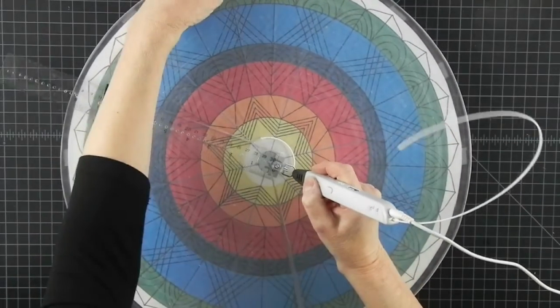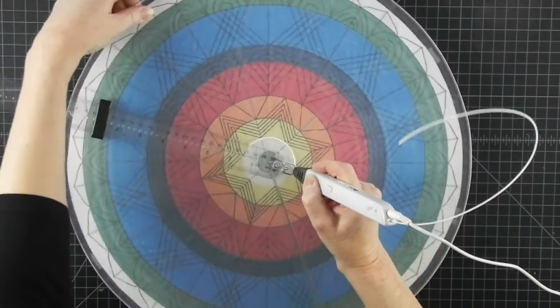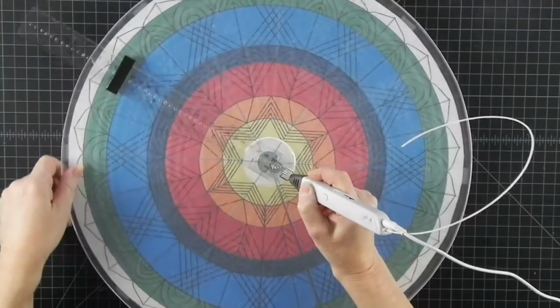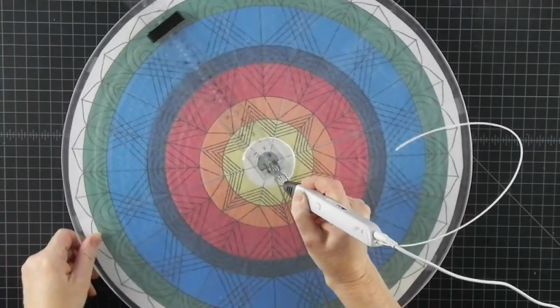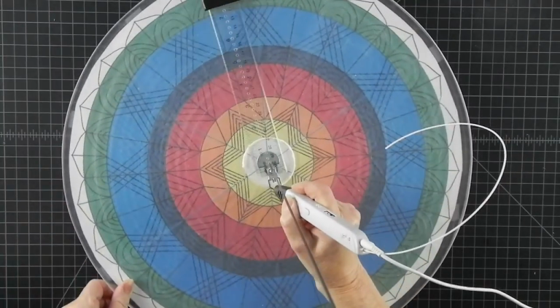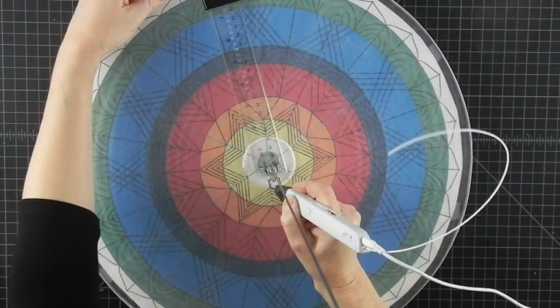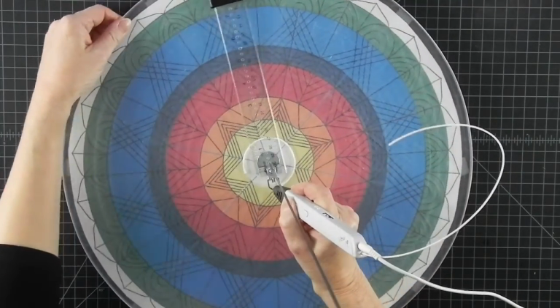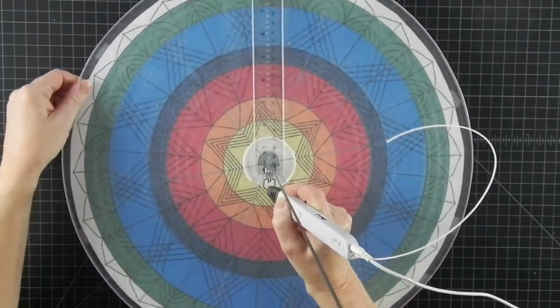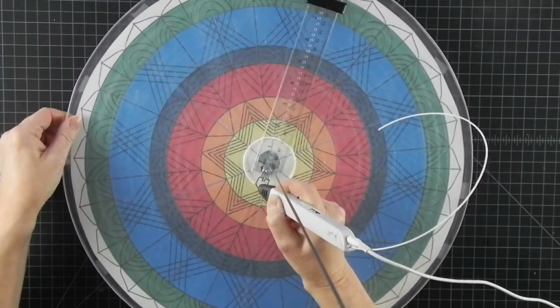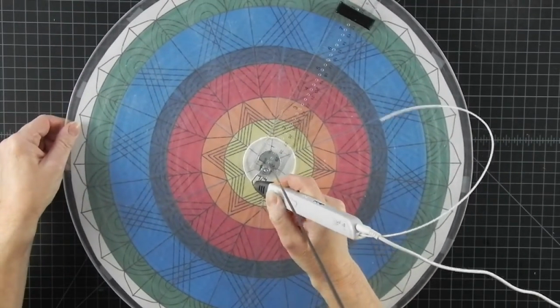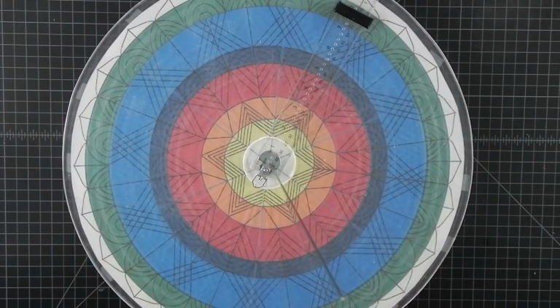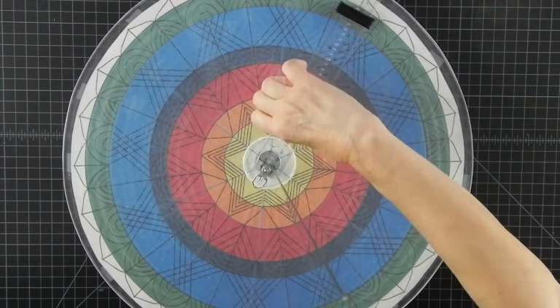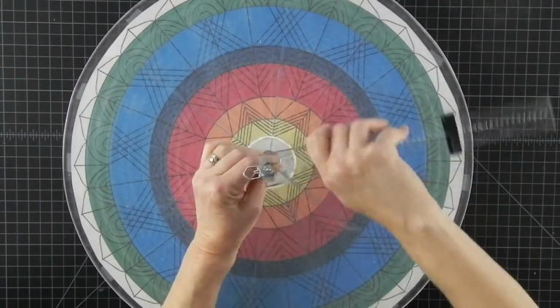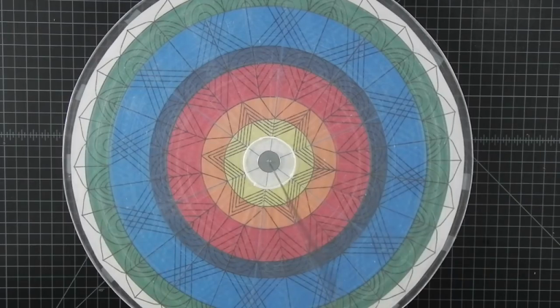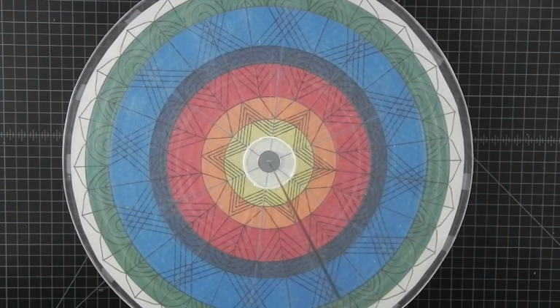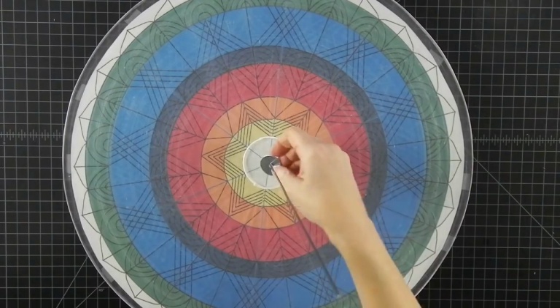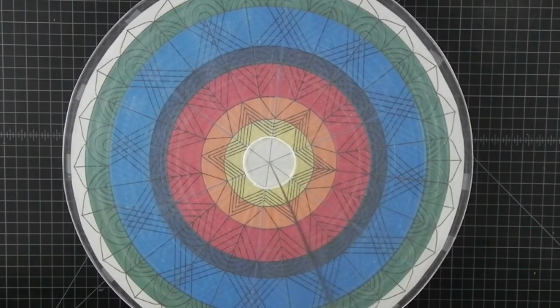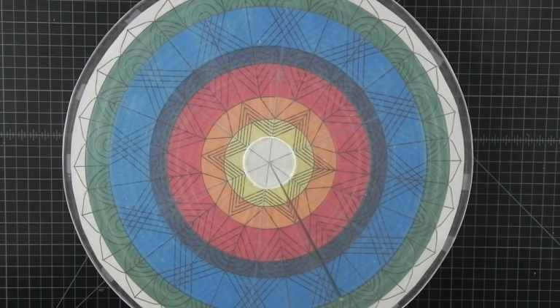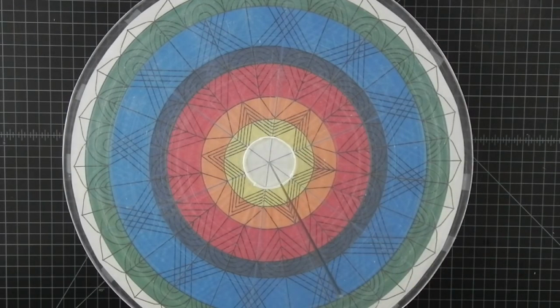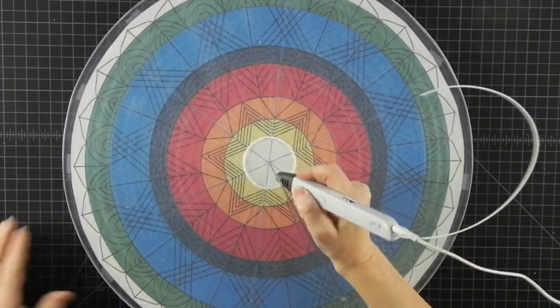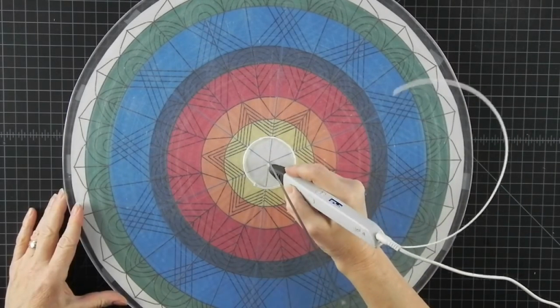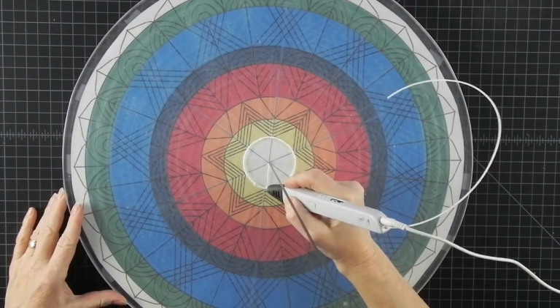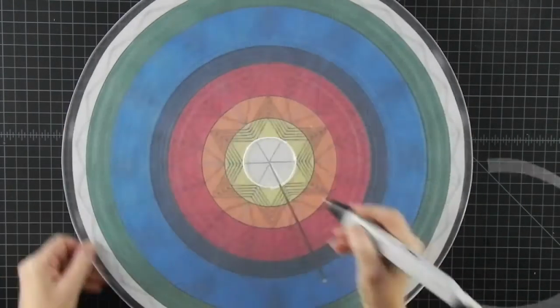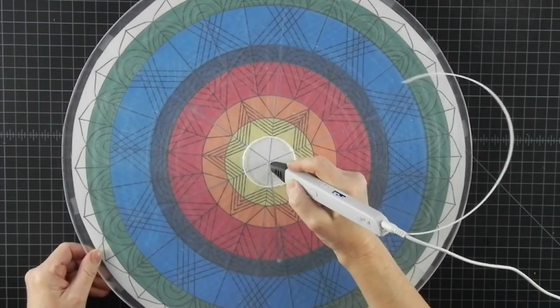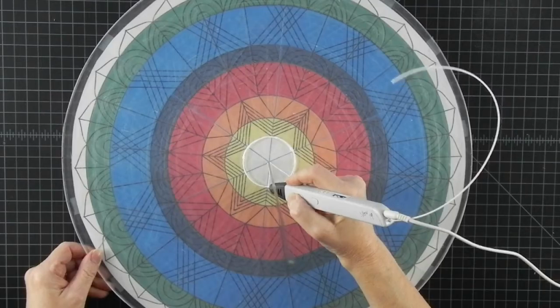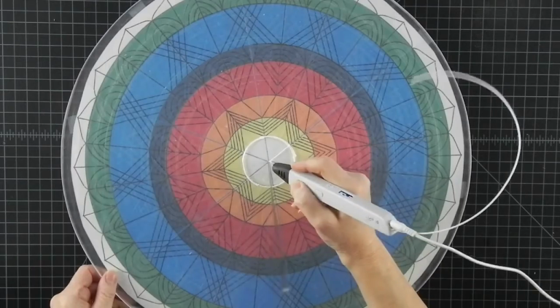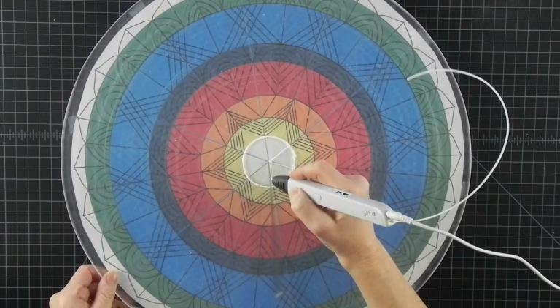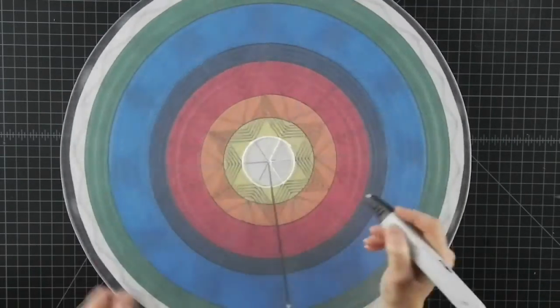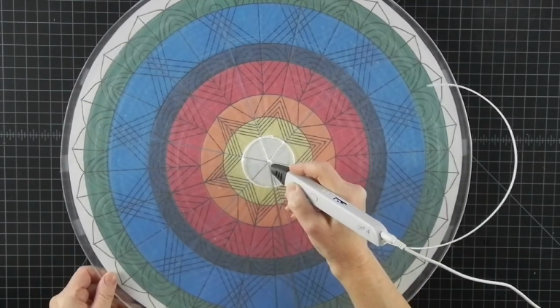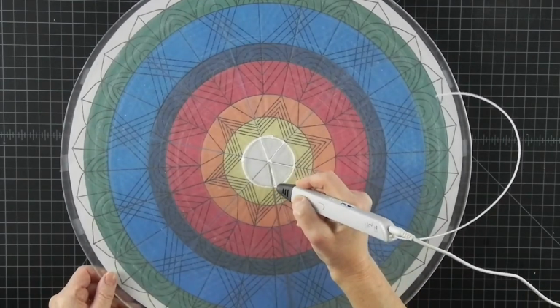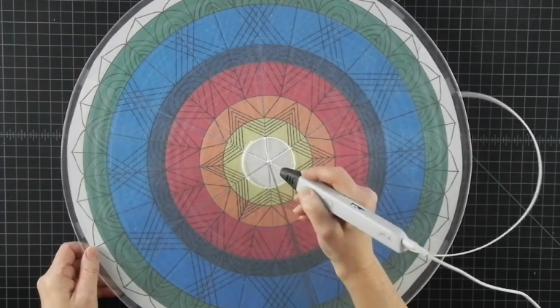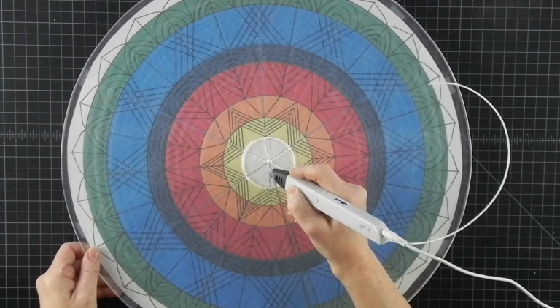Now we are ready to make the real thing. Make sure you connect each new circle to the center rod so you can keep the structure centered while you are building it. We can always get rid of some of those later.